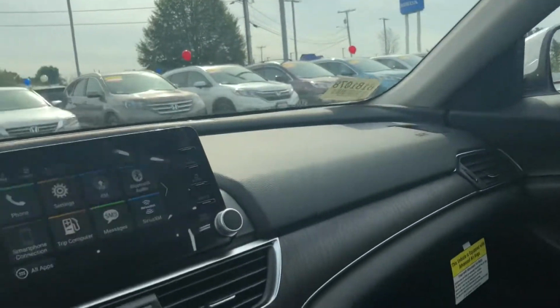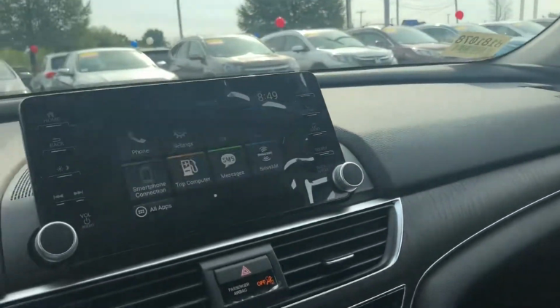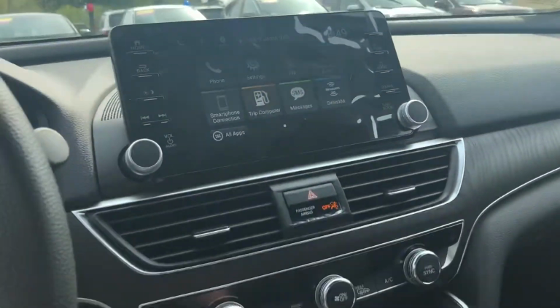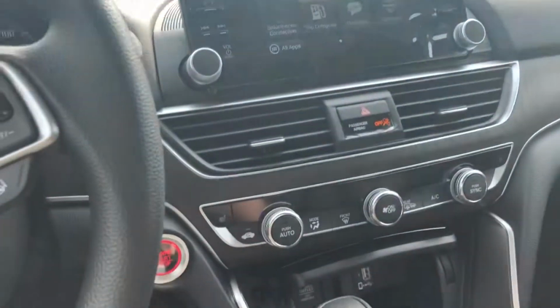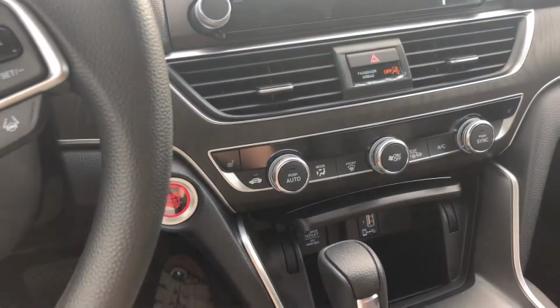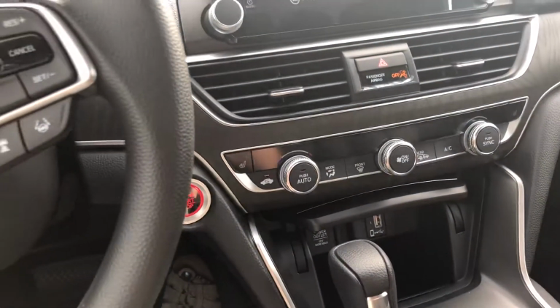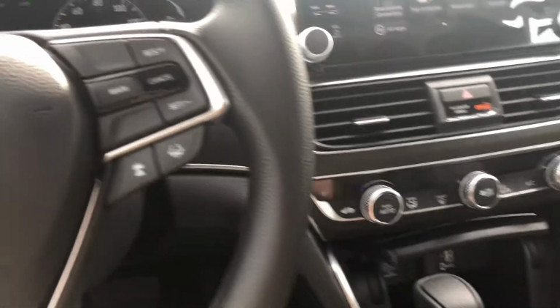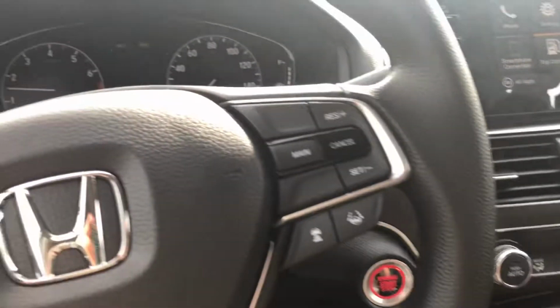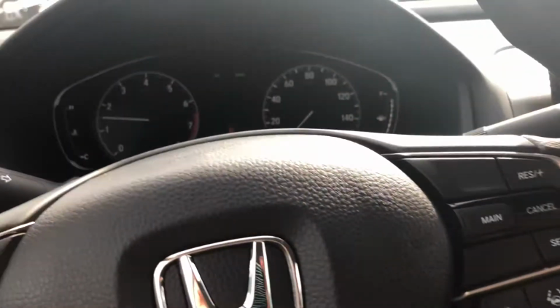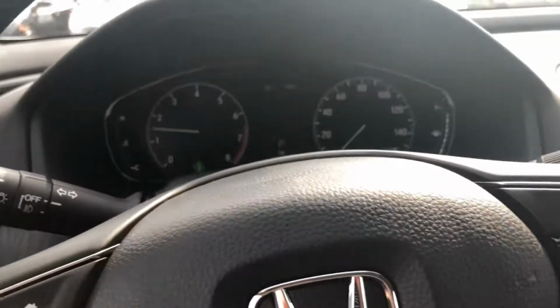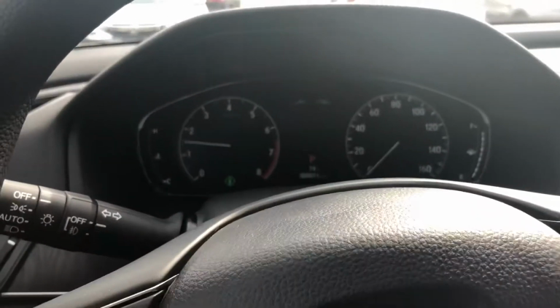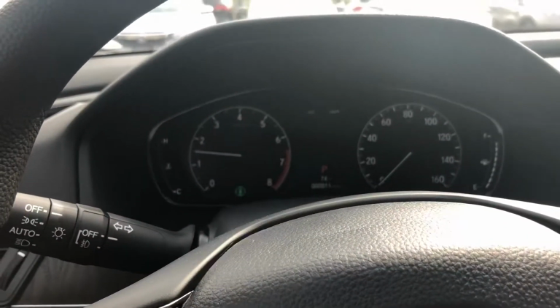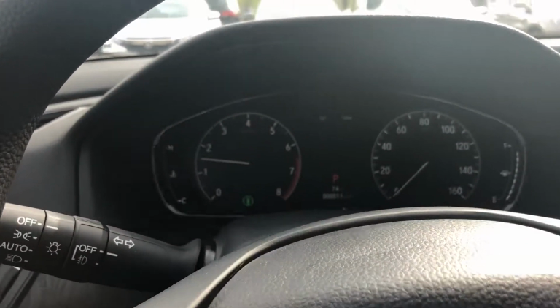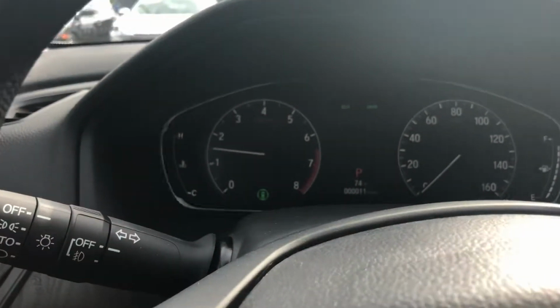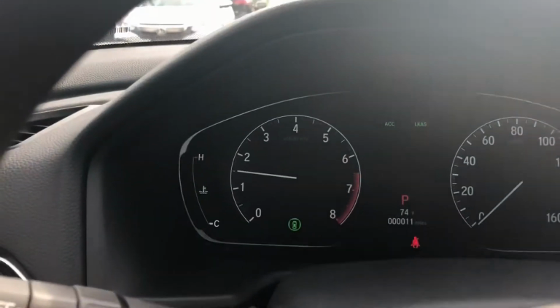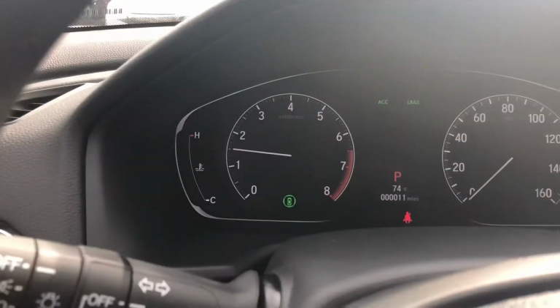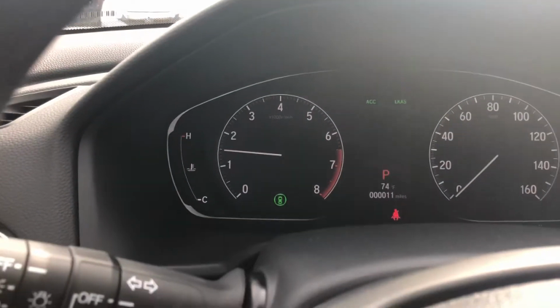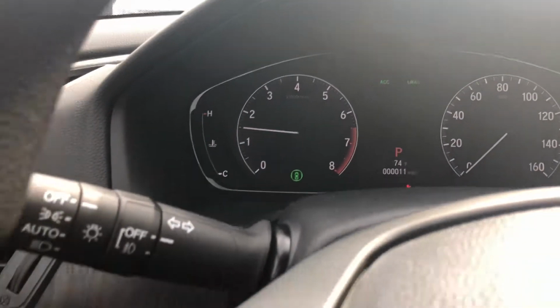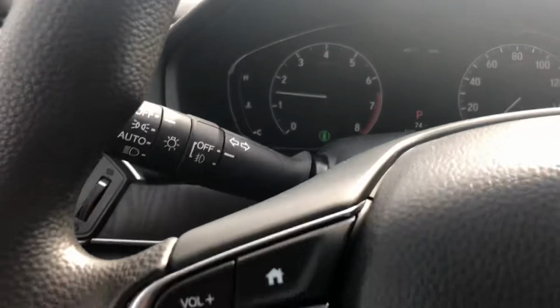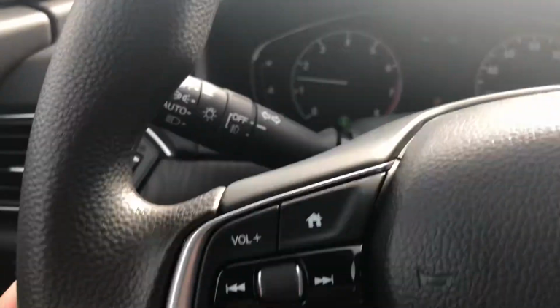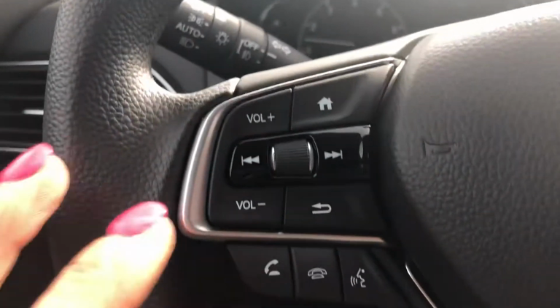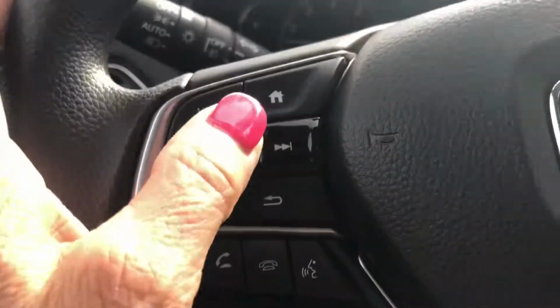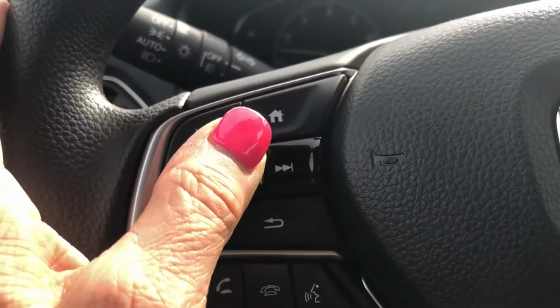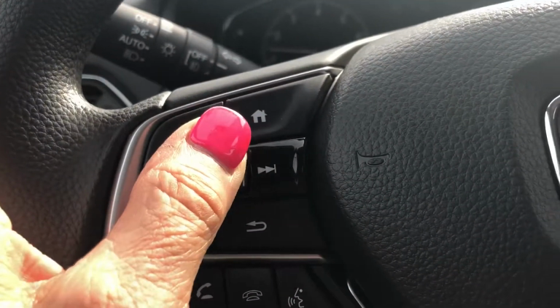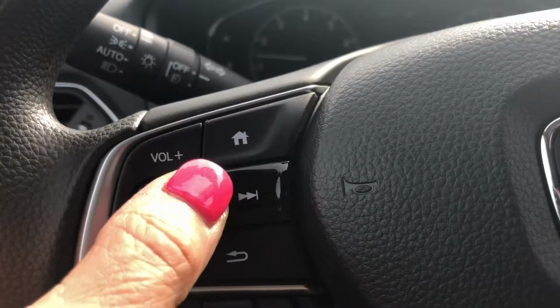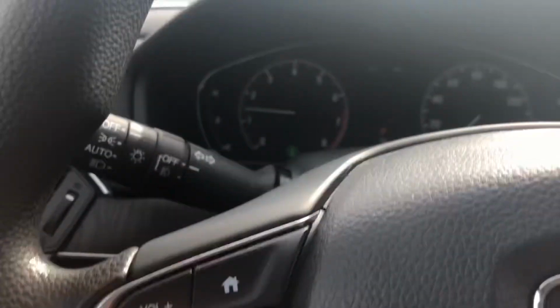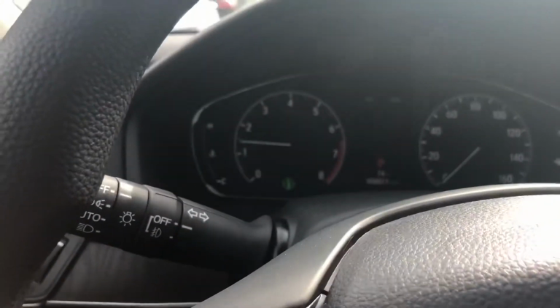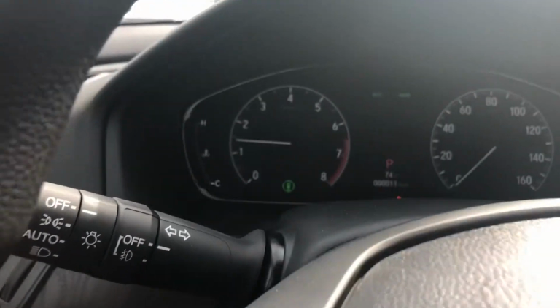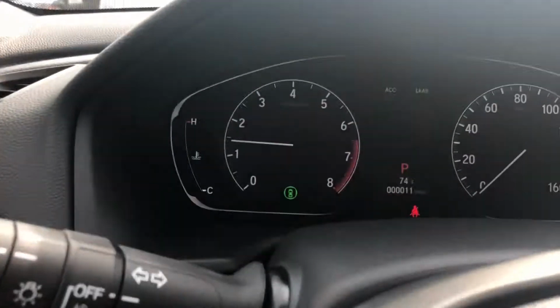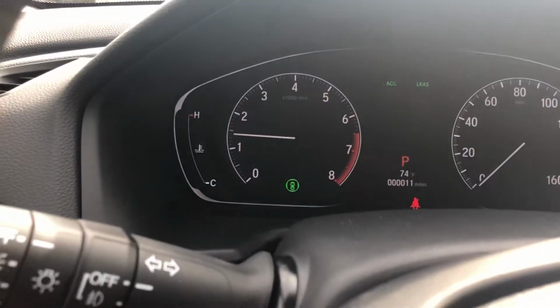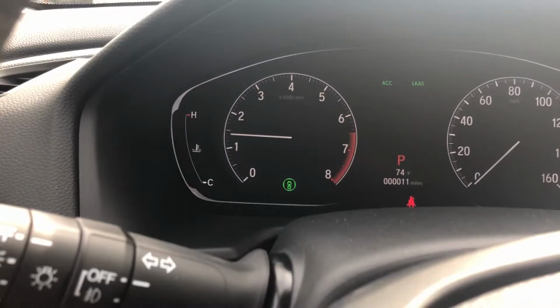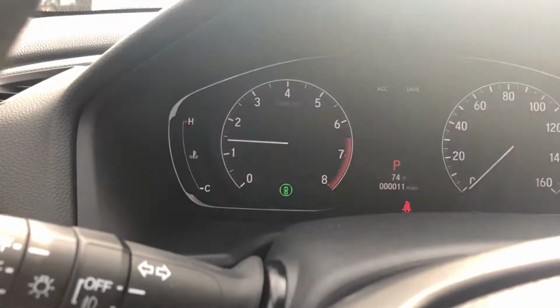I'm going to do things a little different. I'm going to start from the inside and show you the all-new technology available to you with this car. Something brand new is the toggle switch, which controls your information screen right ahead of you.